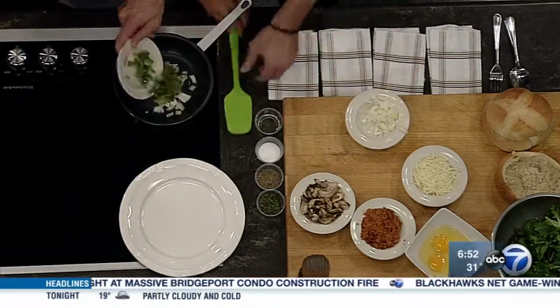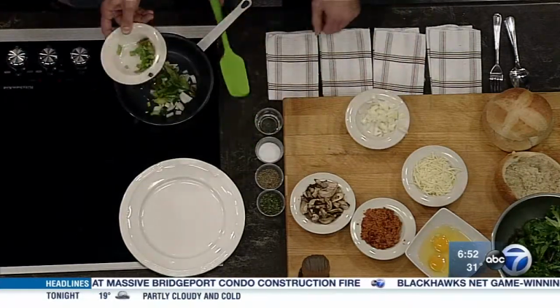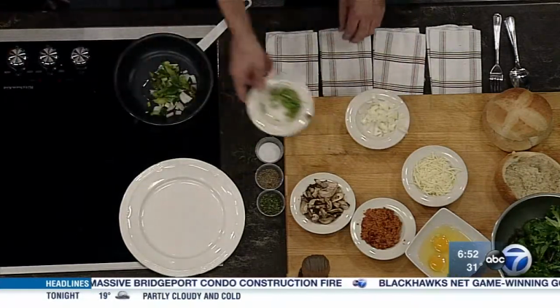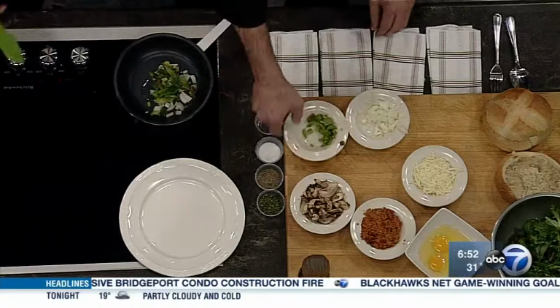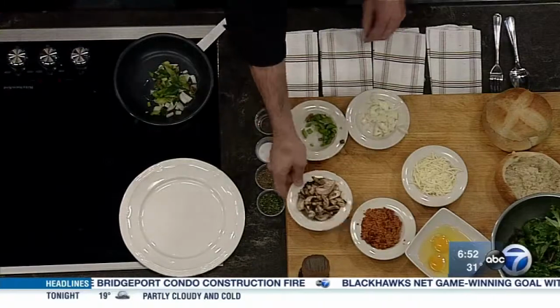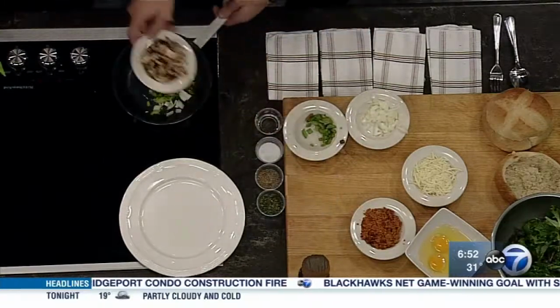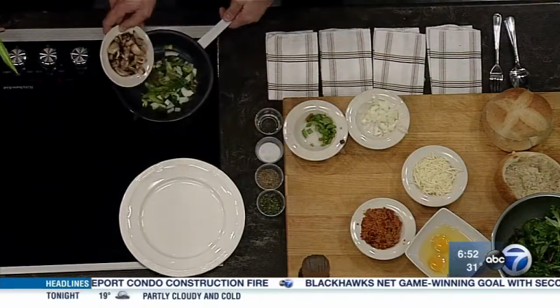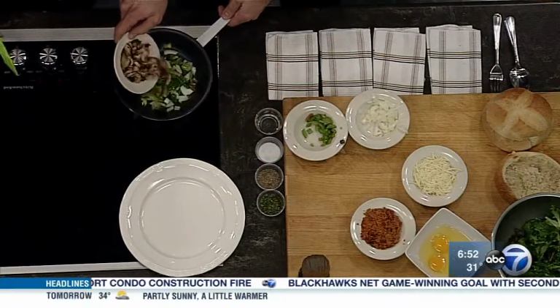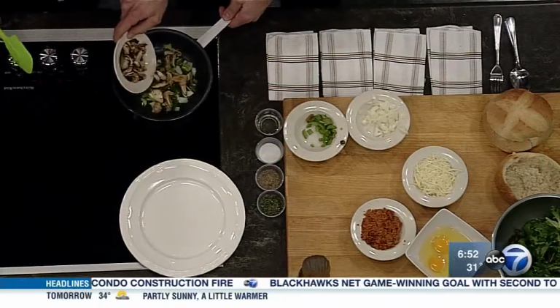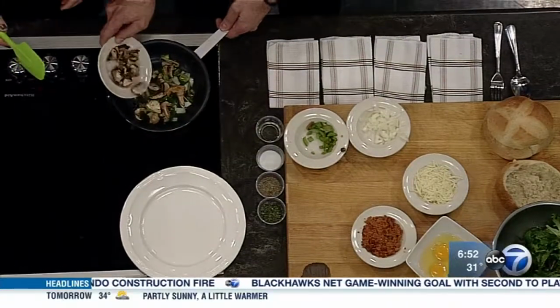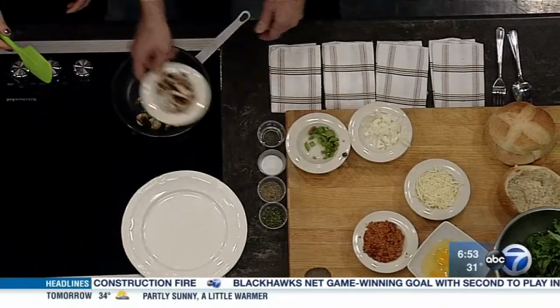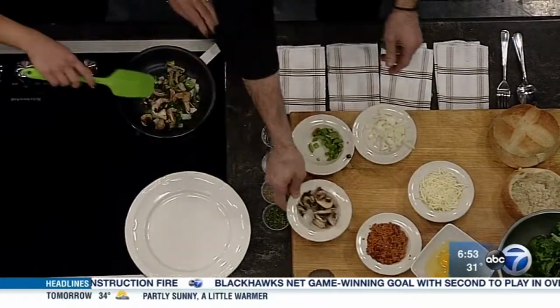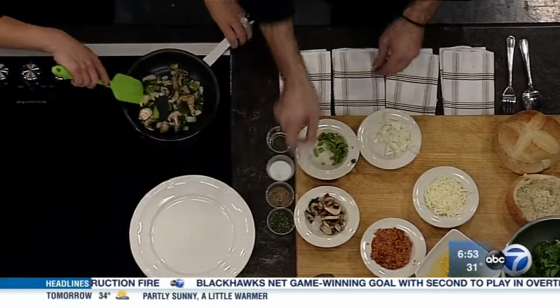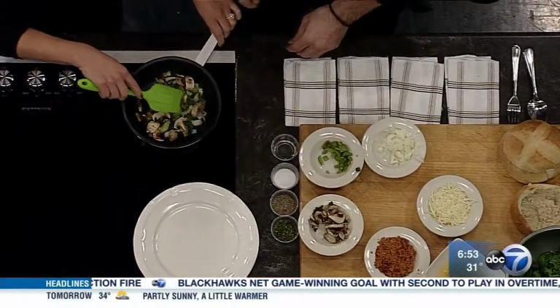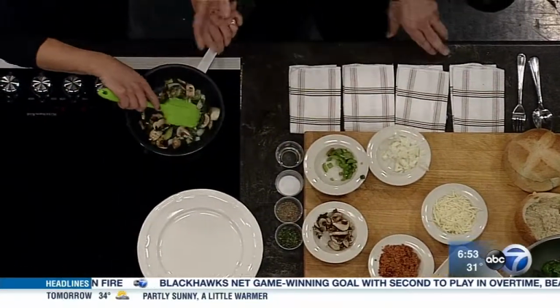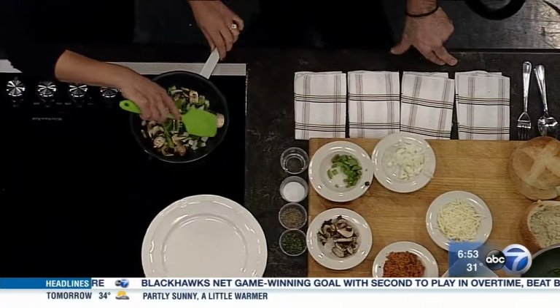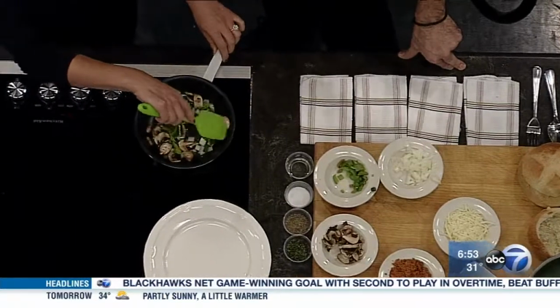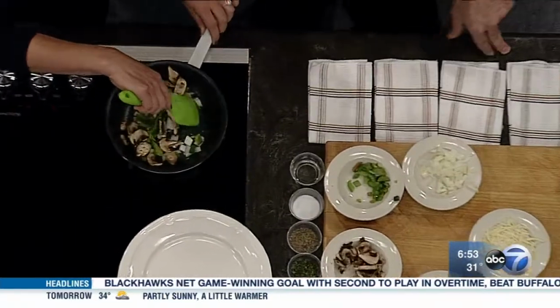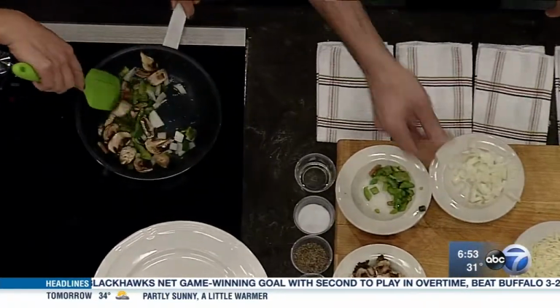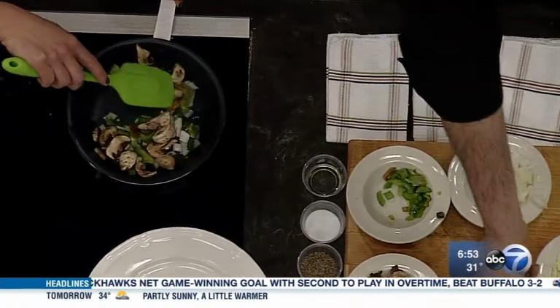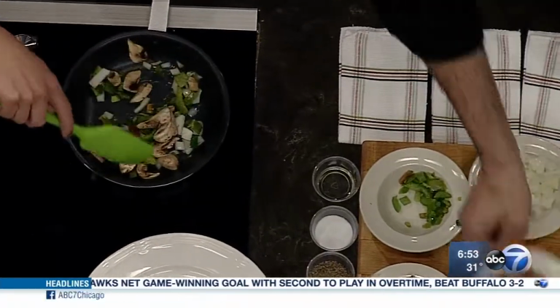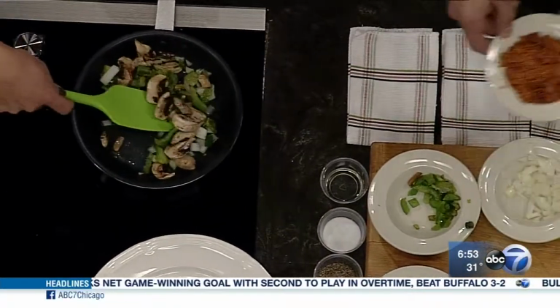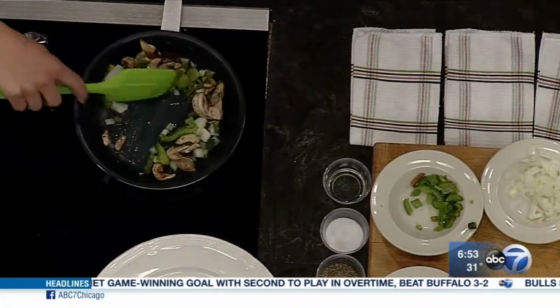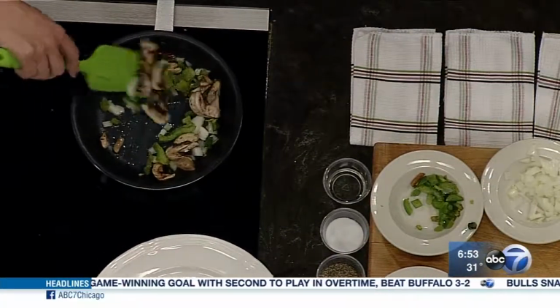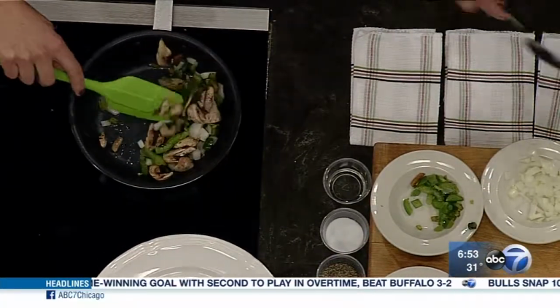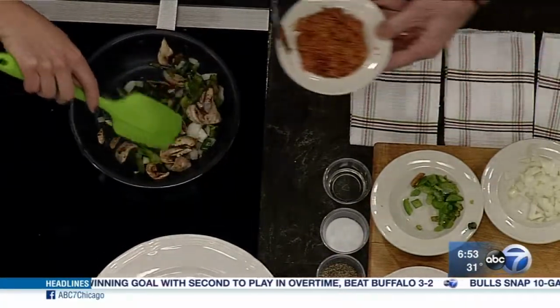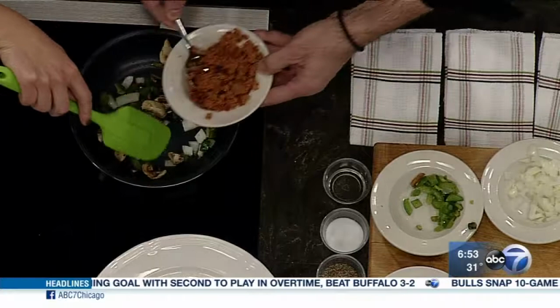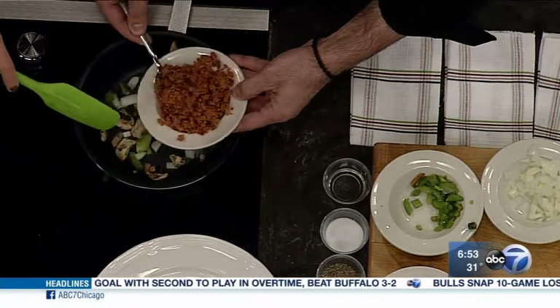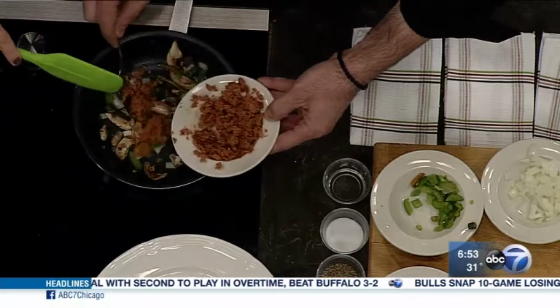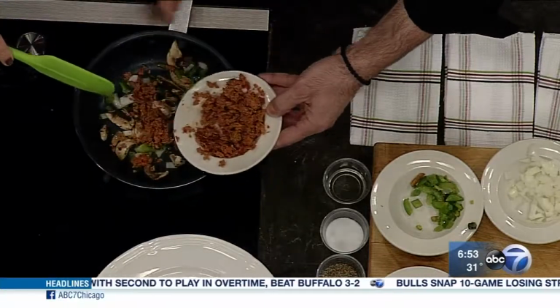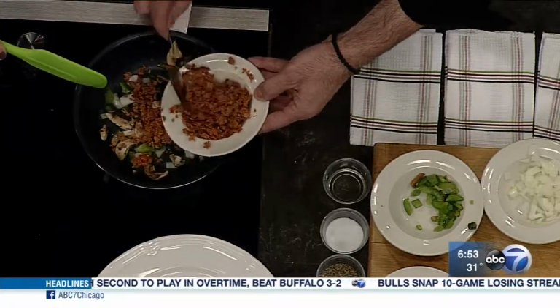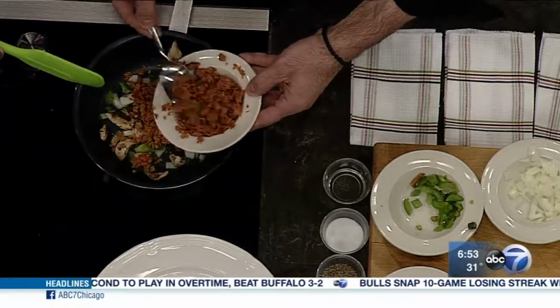Grab the spatula and help me out. And then a little bit of mushroom. This is pretty versatile — you can do any vegetable you want. I also add a little bit of our house-made sausage to give it a little bit of a savory feel. And that's already cooked.